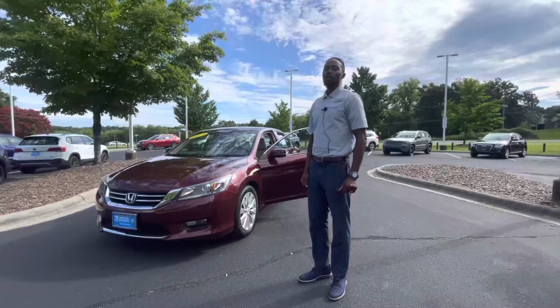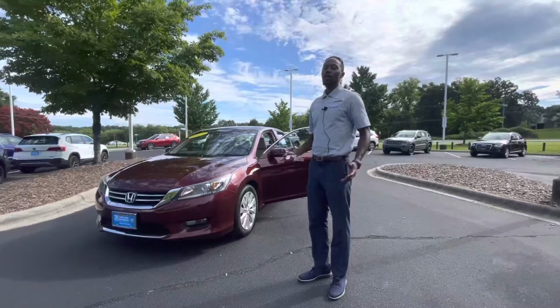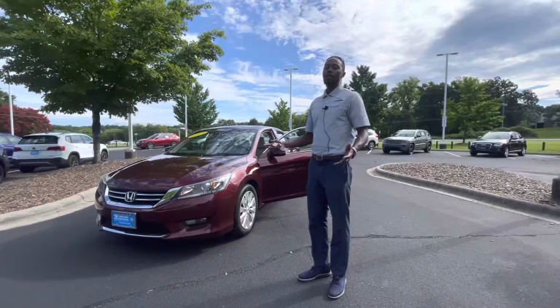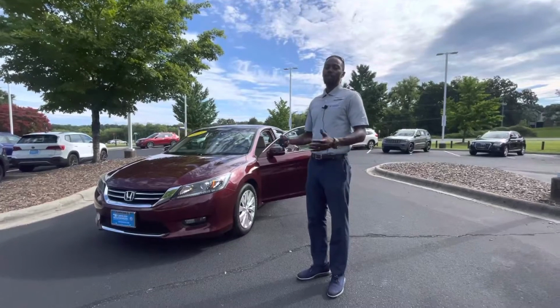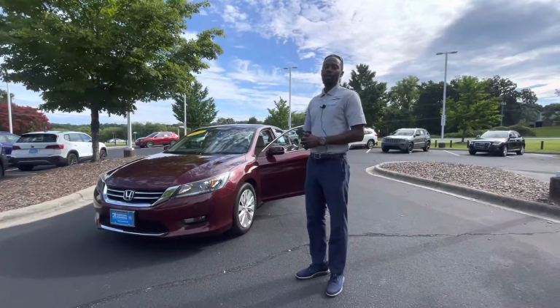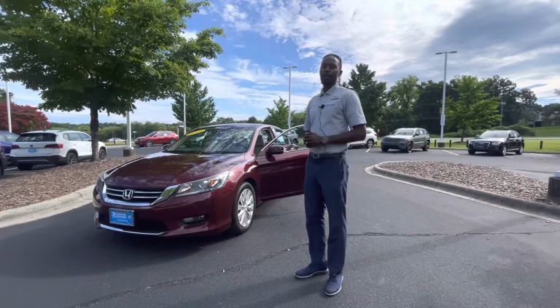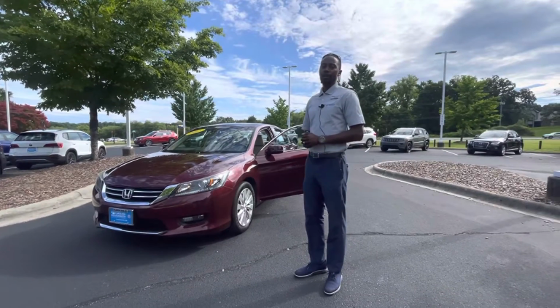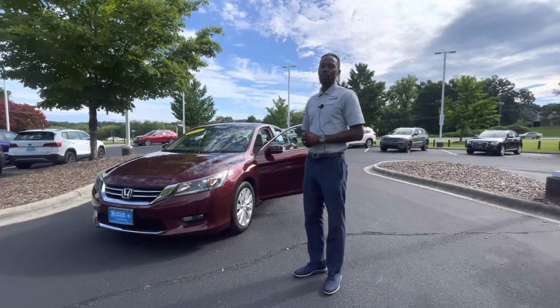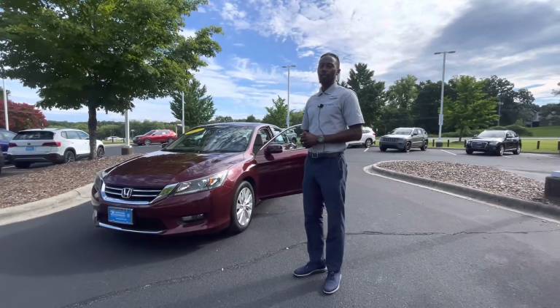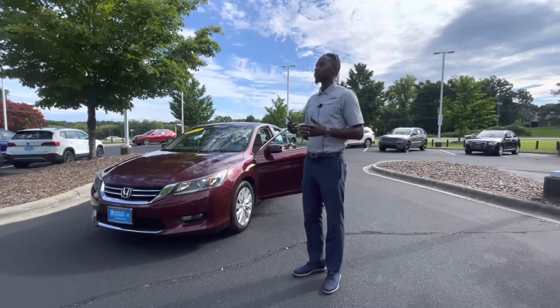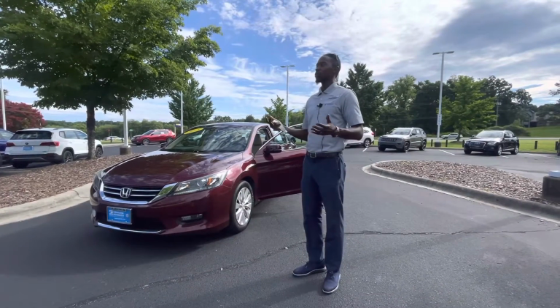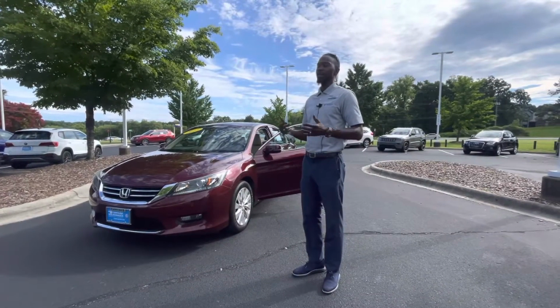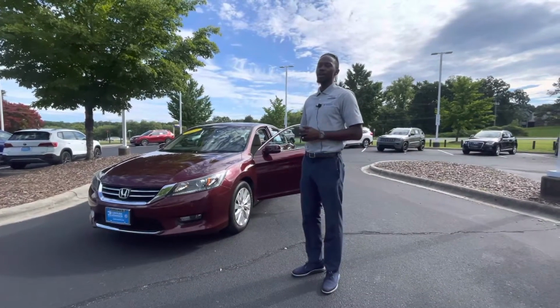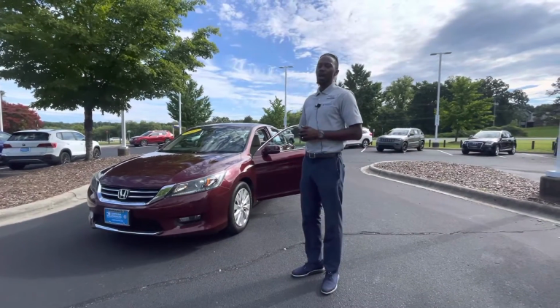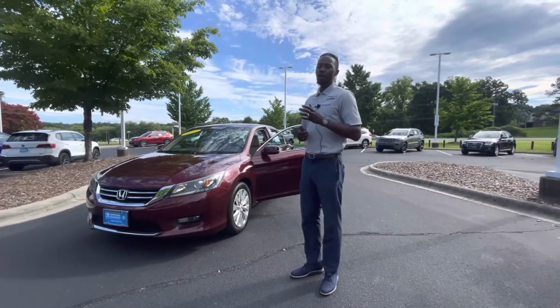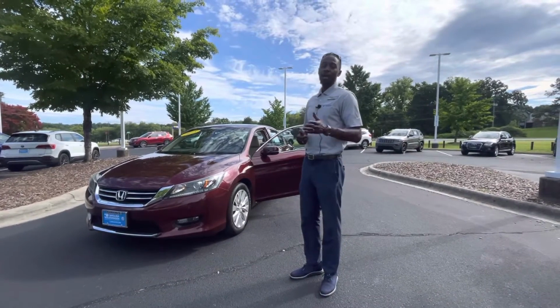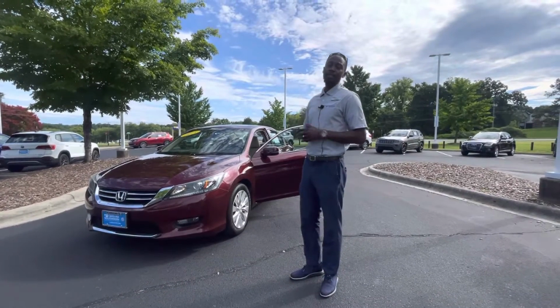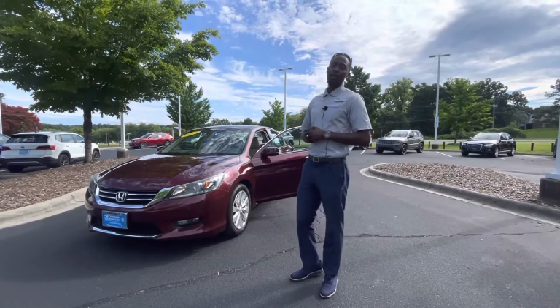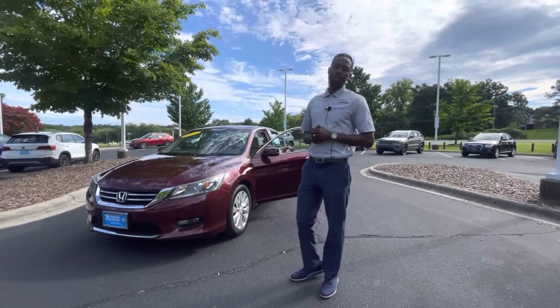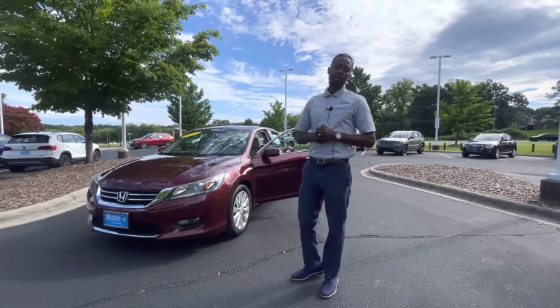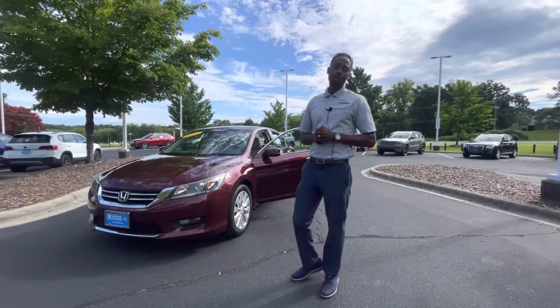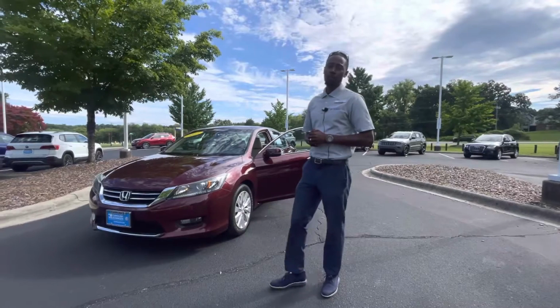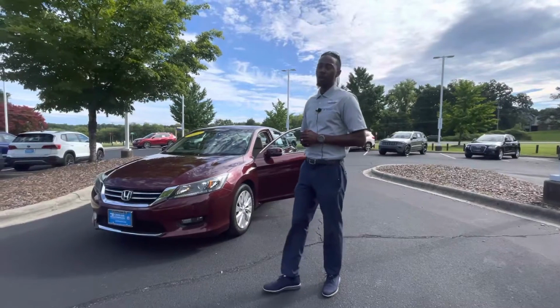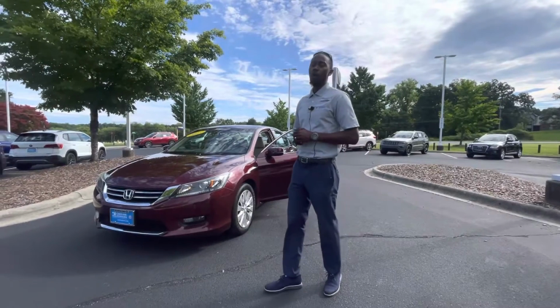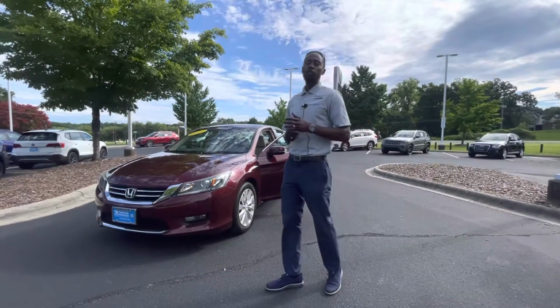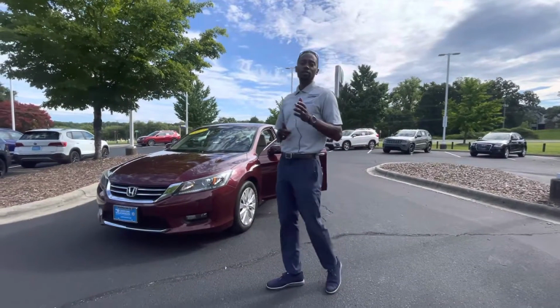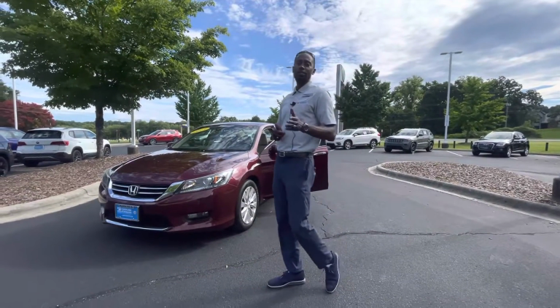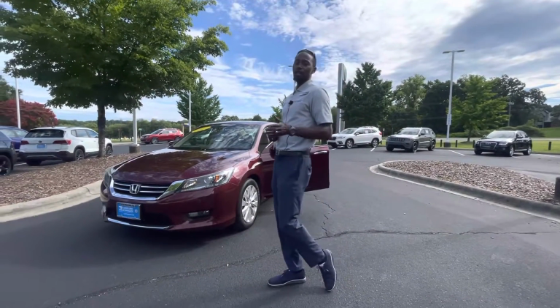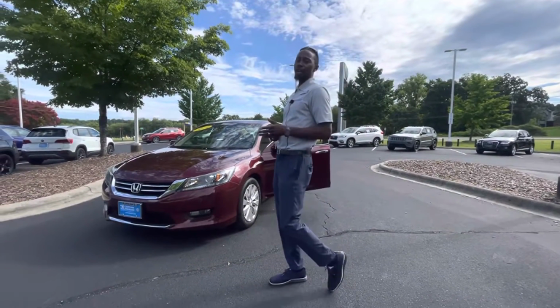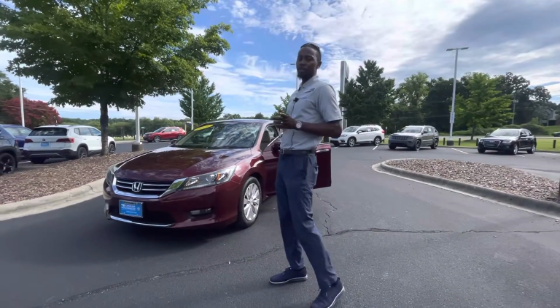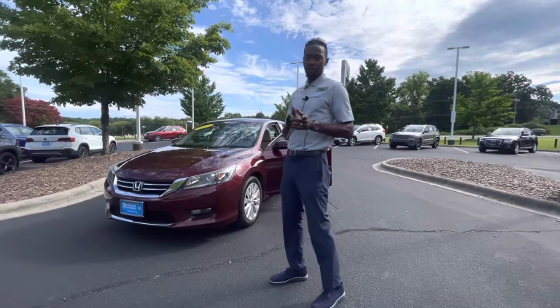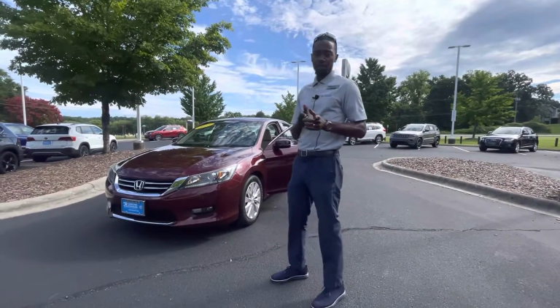Hello, my name is Jason. We're here at Carolina Volkswagen on this gorgeous day. We're located at 7800 East Independence Boulevard. We're open until 7 o'clock tonight. Please come check us out.